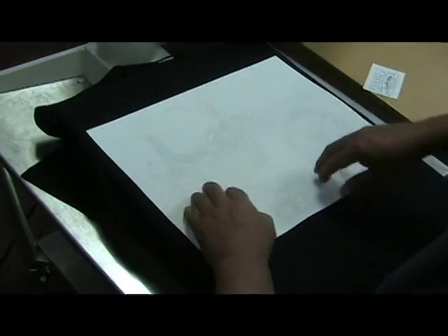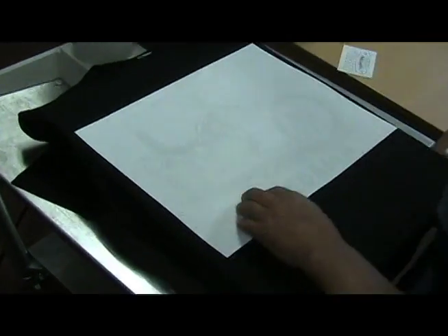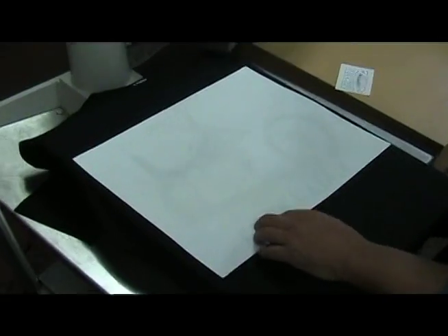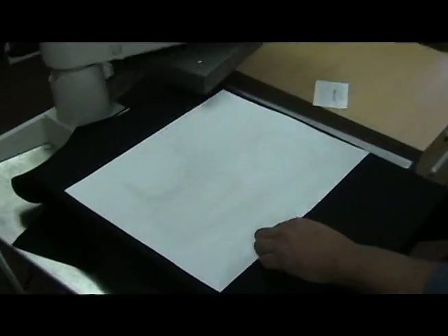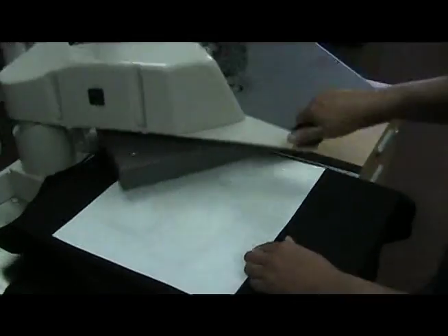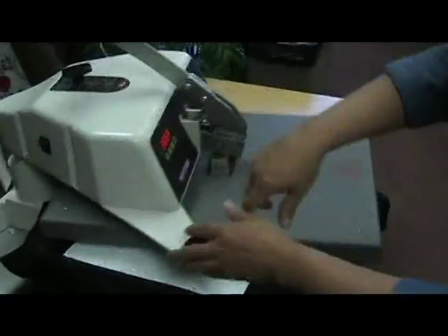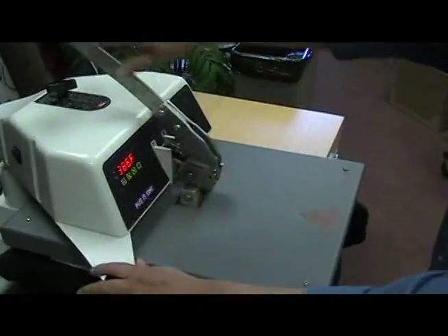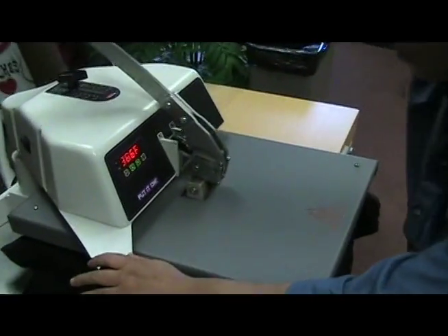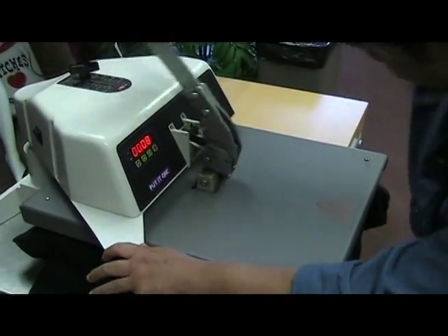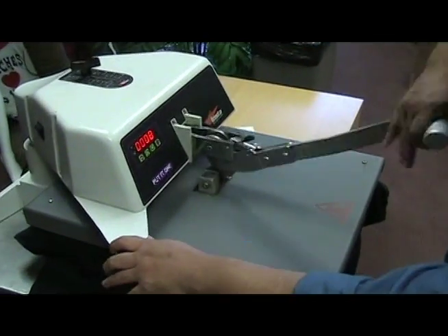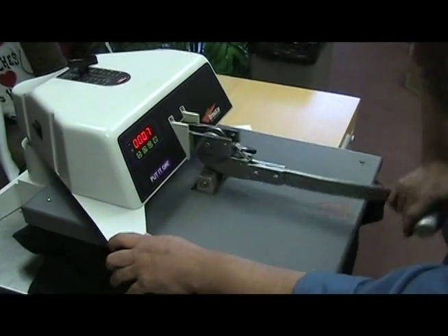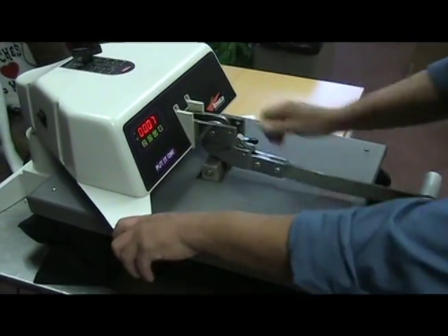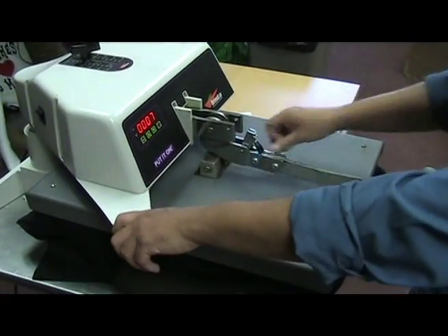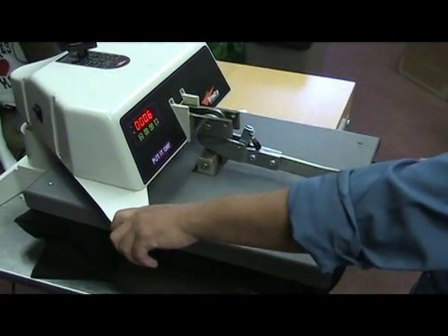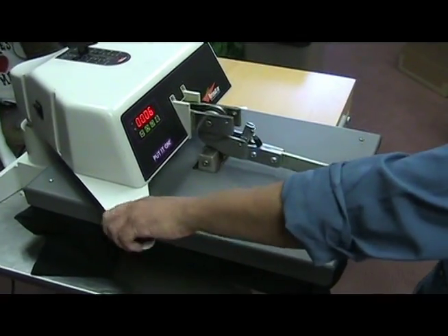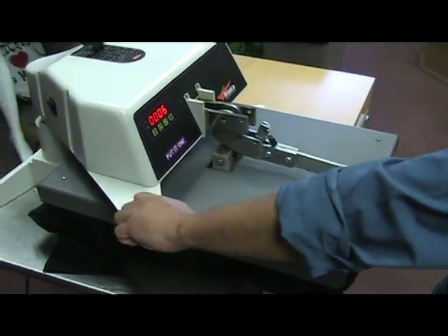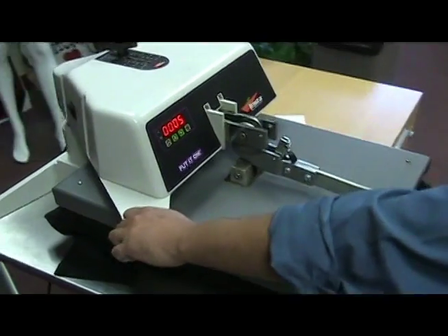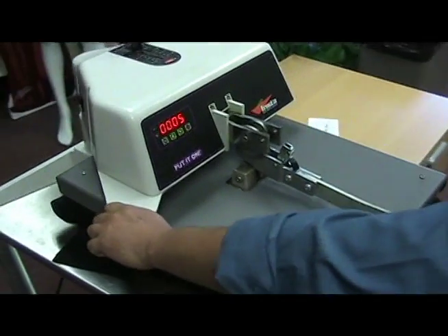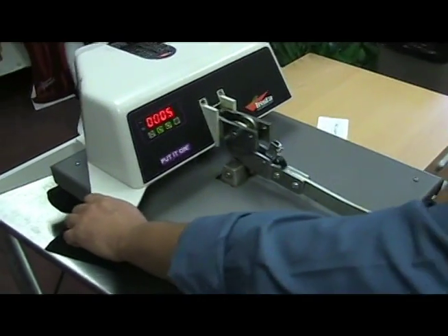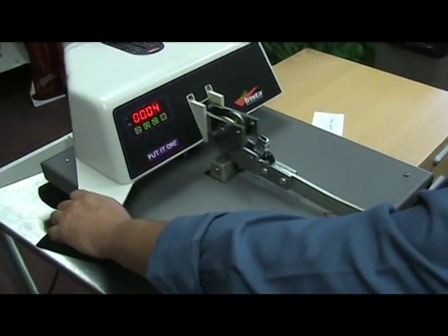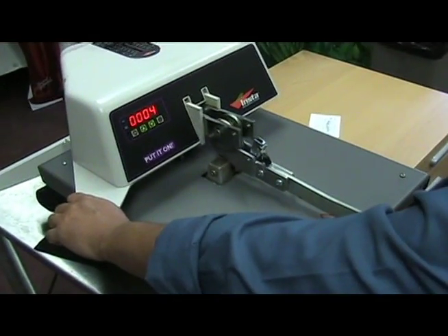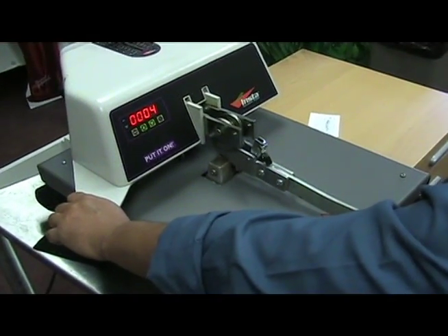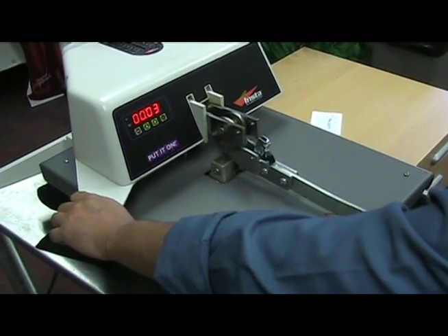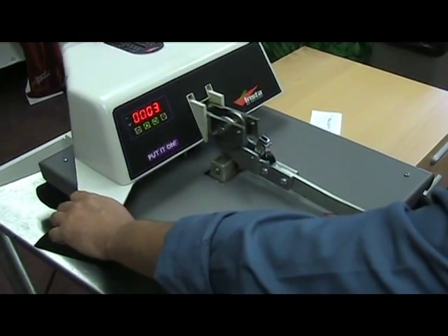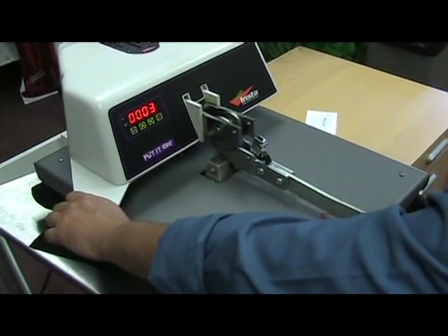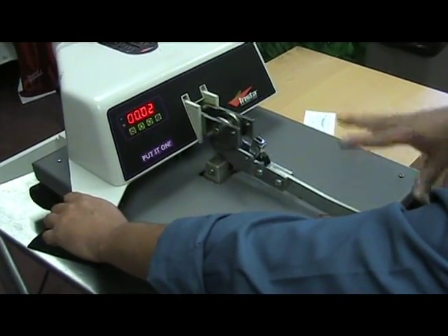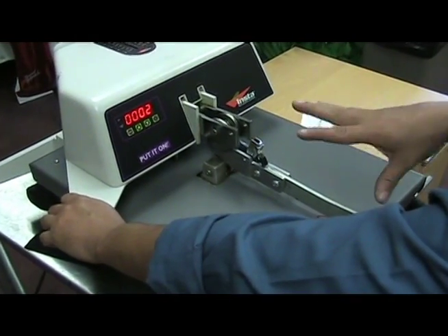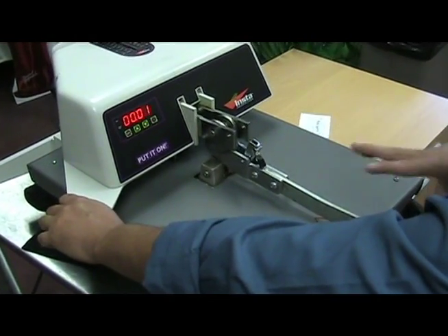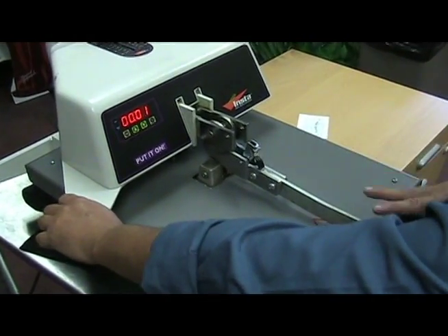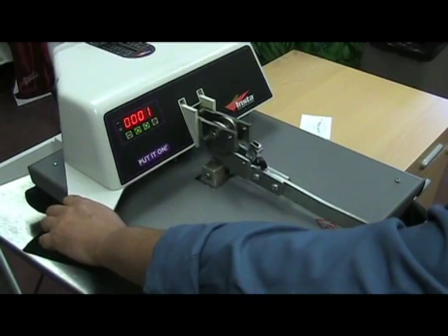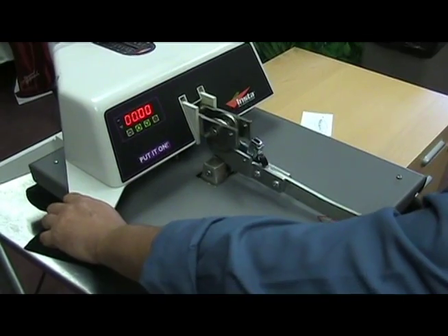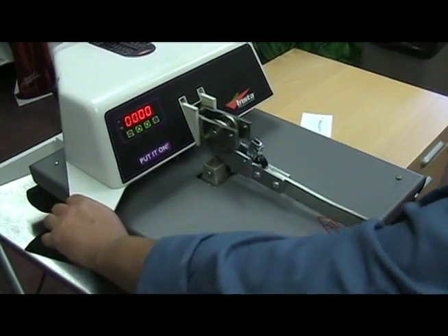Put the paper back, close the machine and press it once again at the same temperature, time and pressure. You're going to notice that it looks like it was already part of the design.